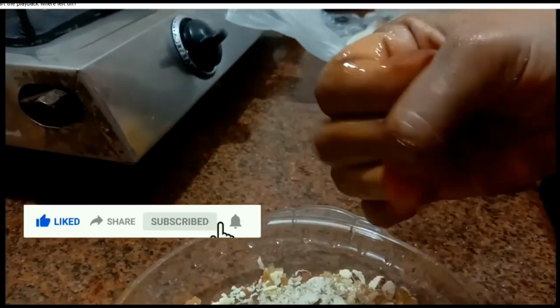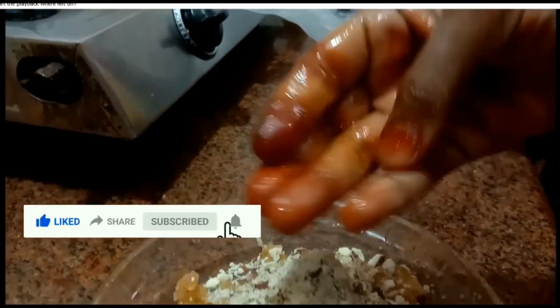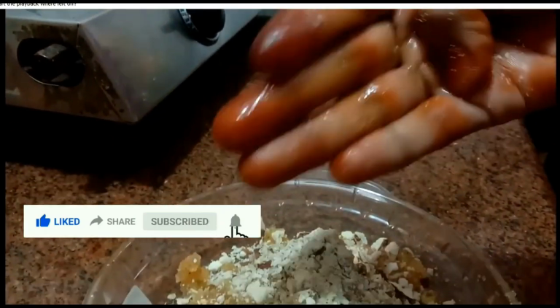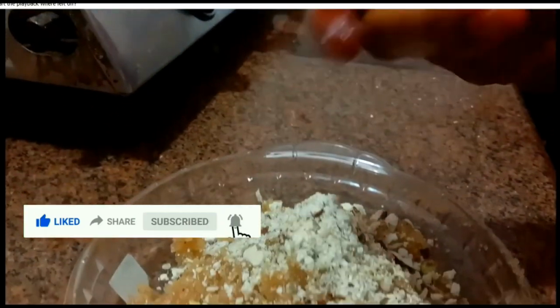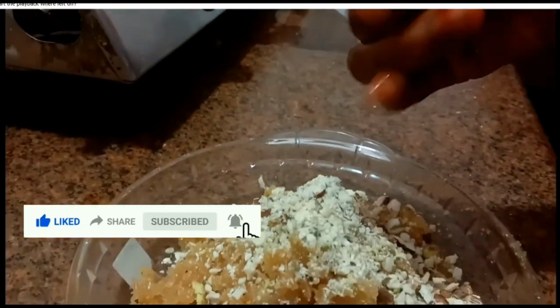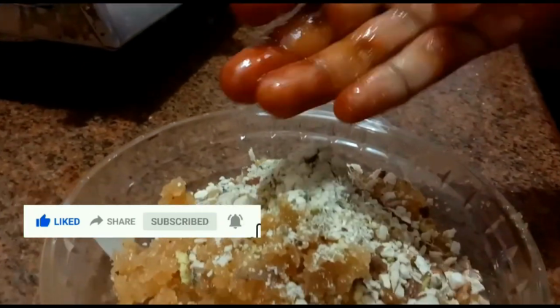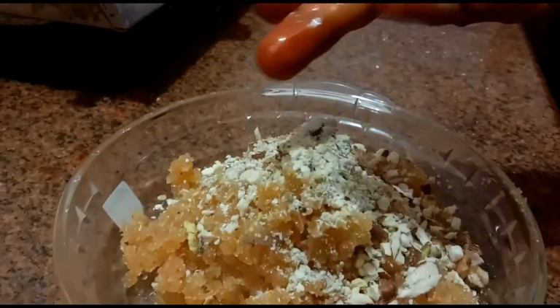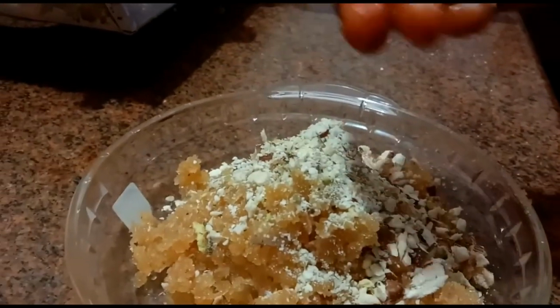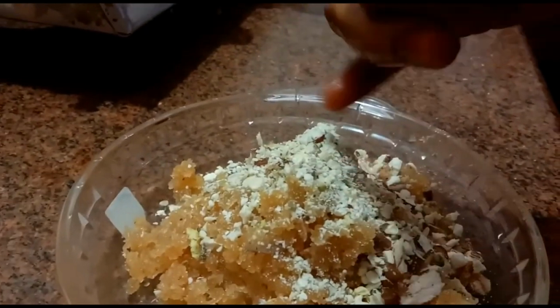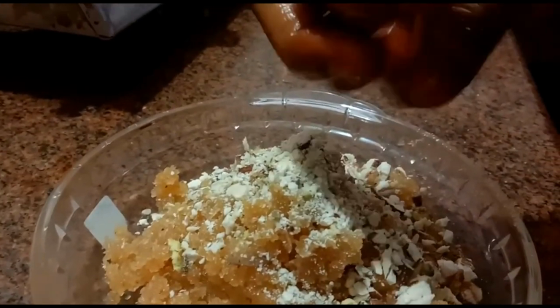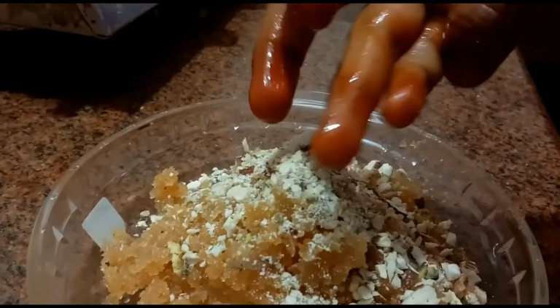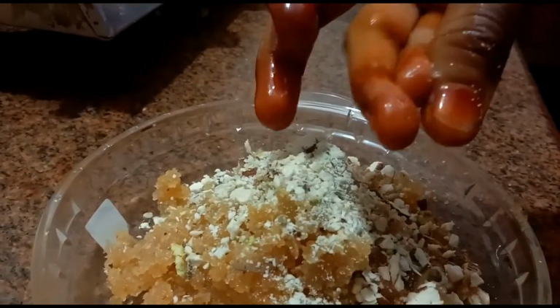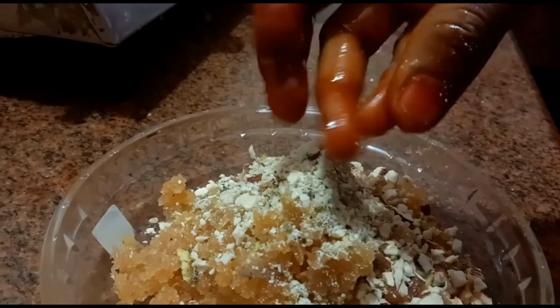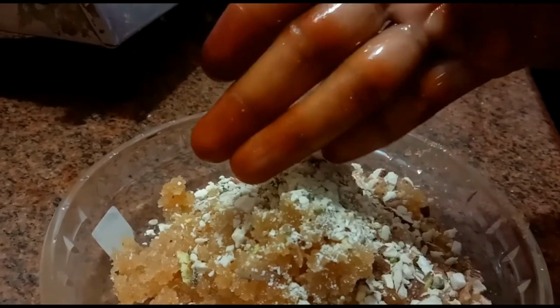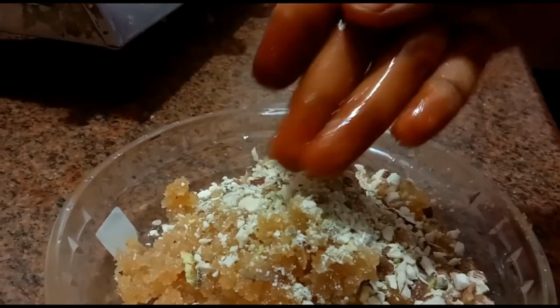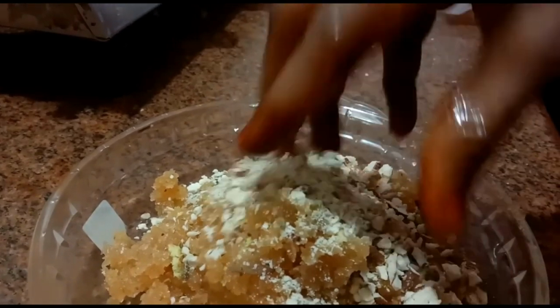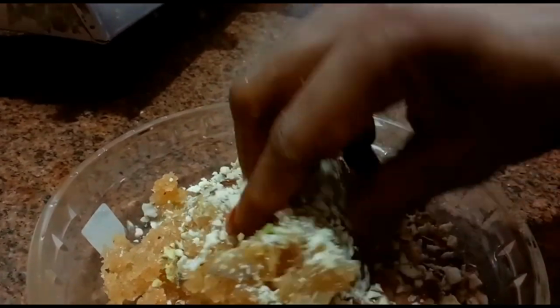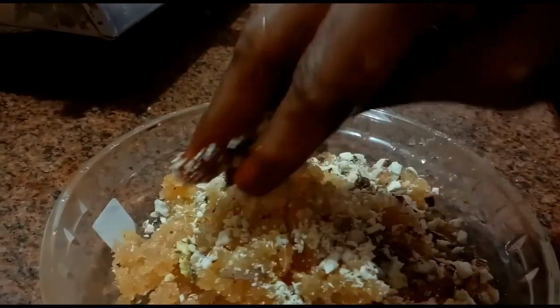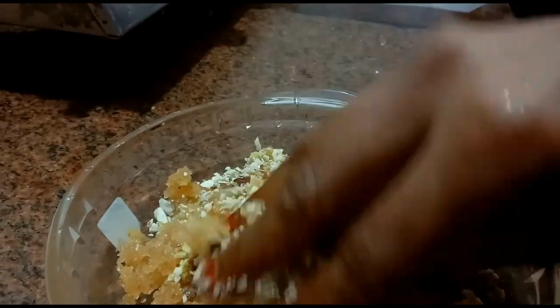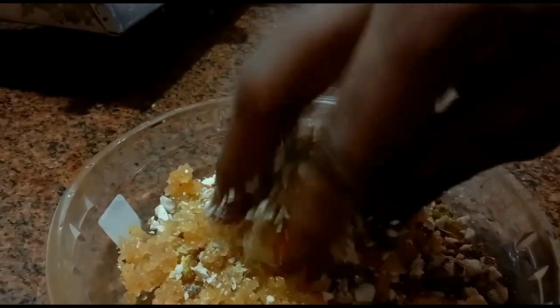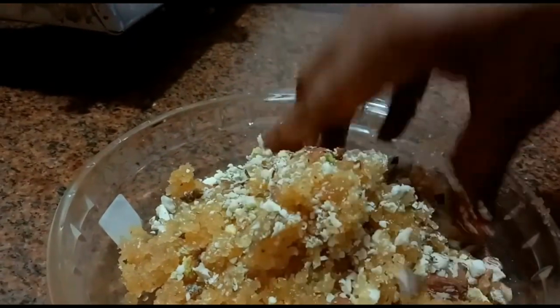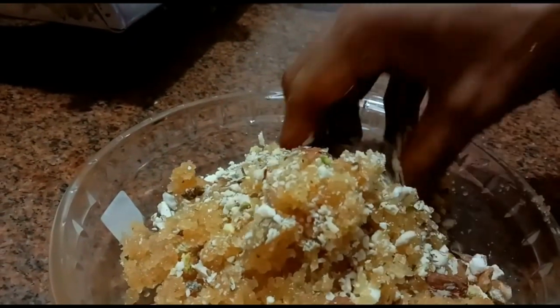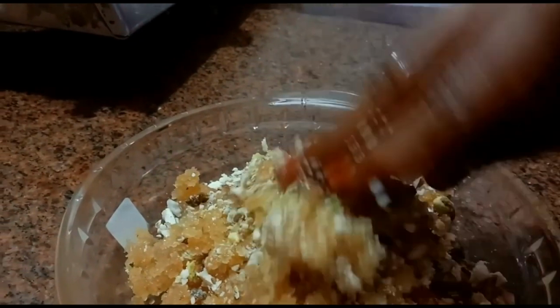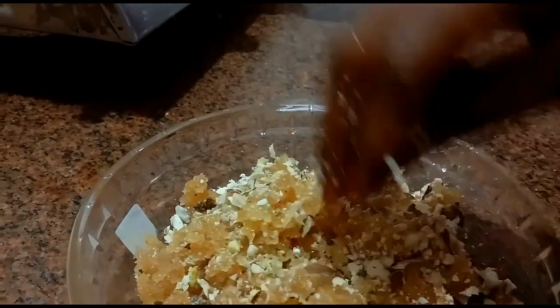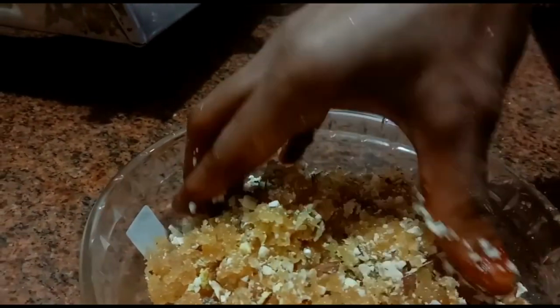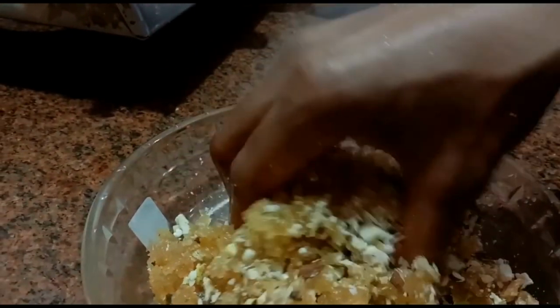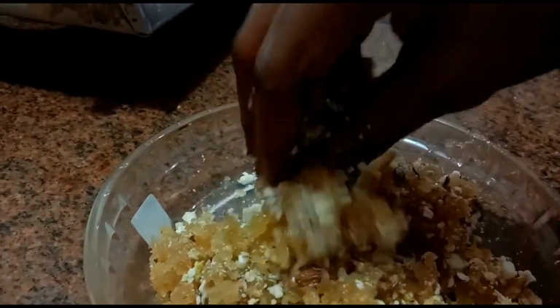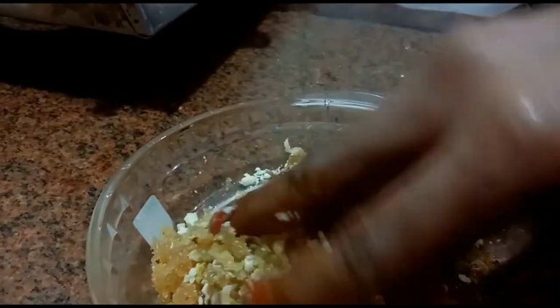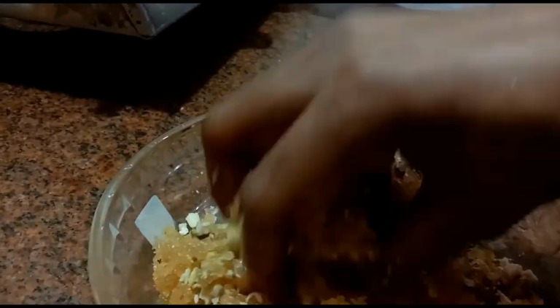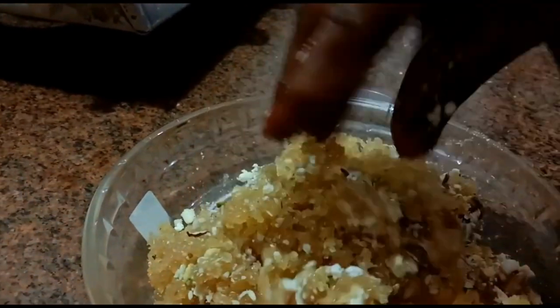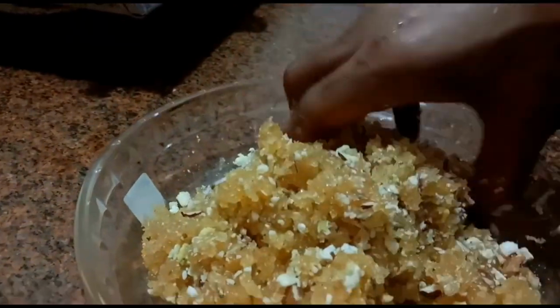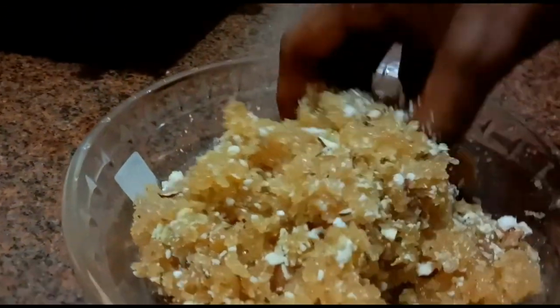Add the lid to the side. Now this is the lid. Add the lid to the side.